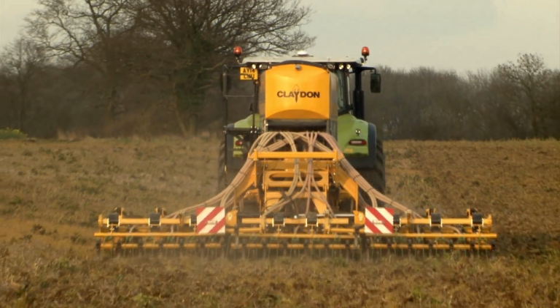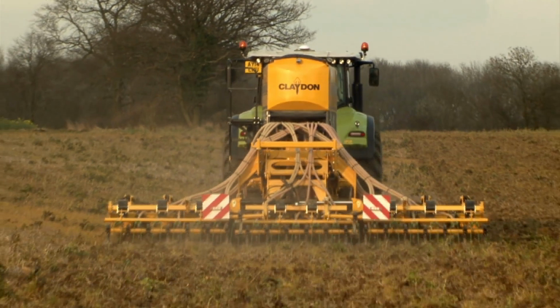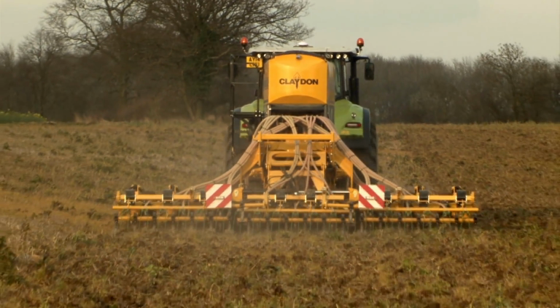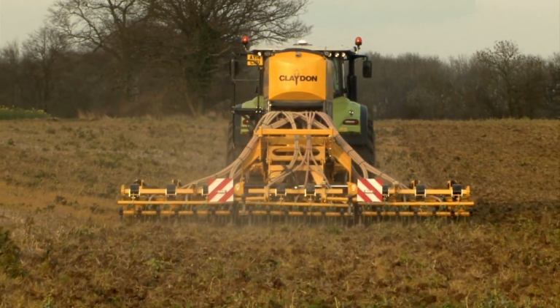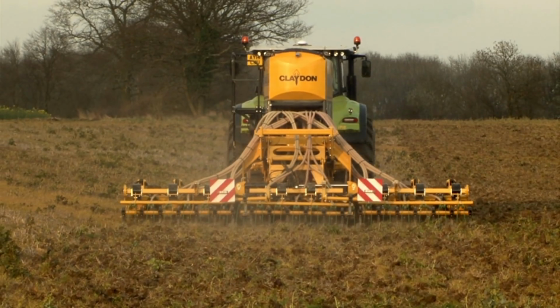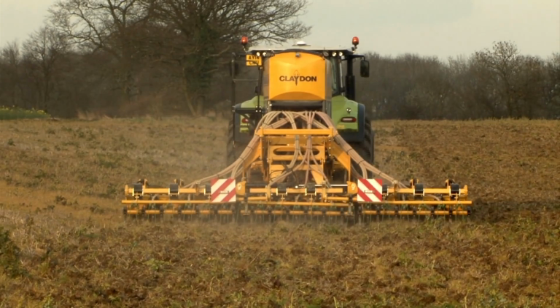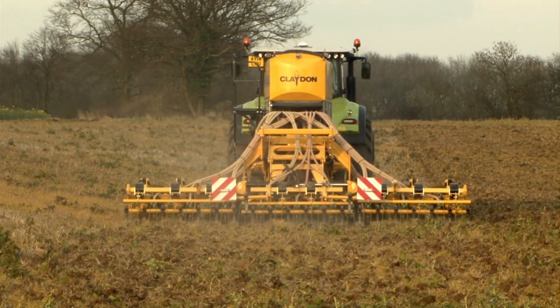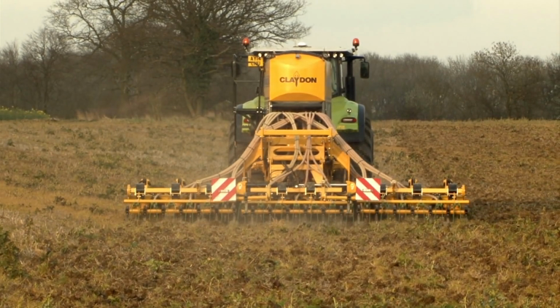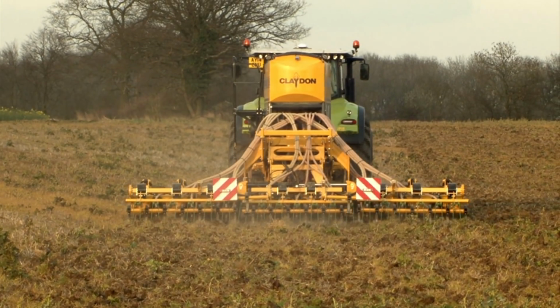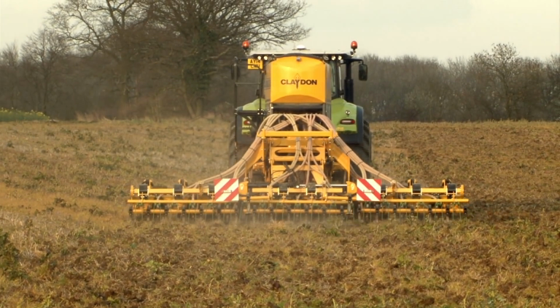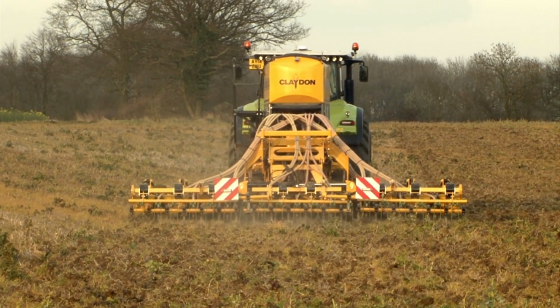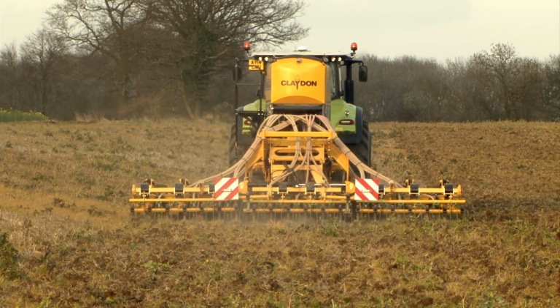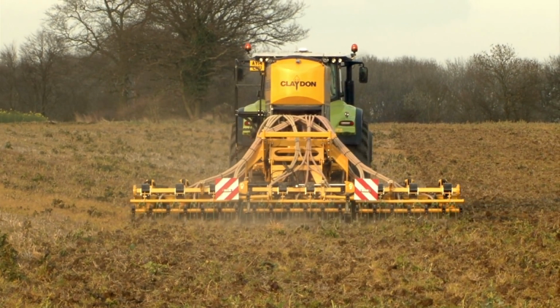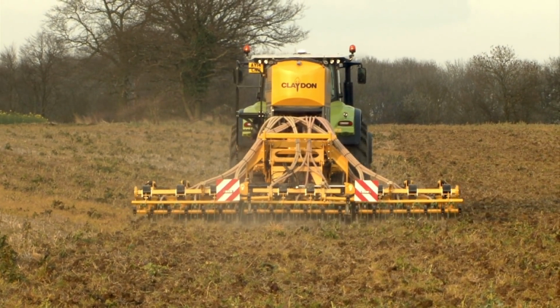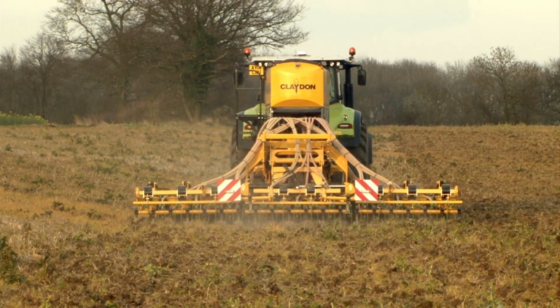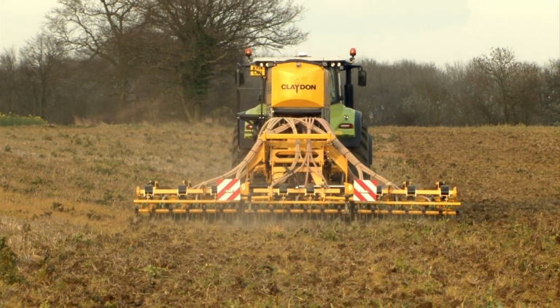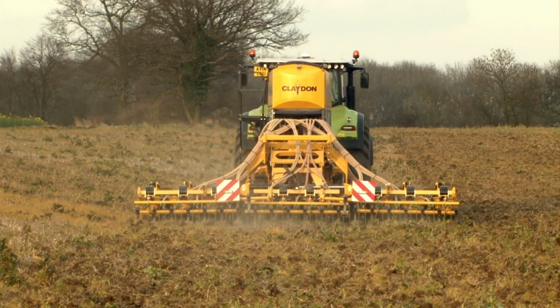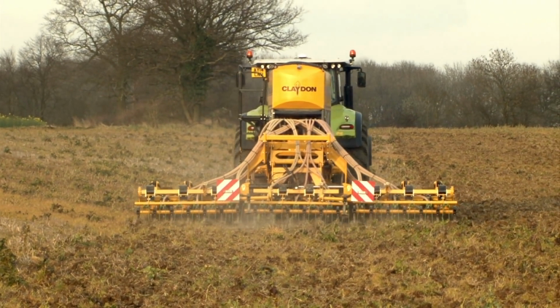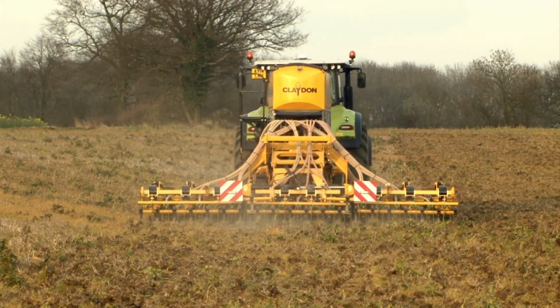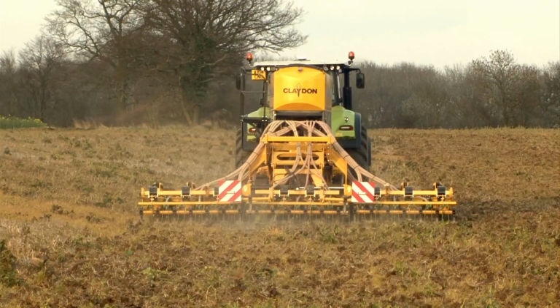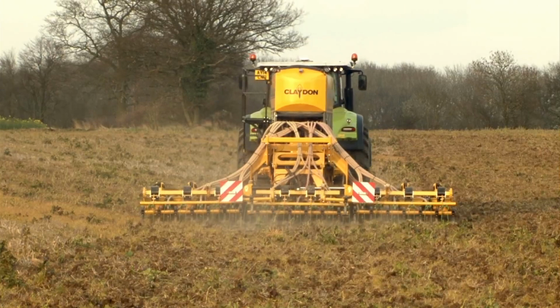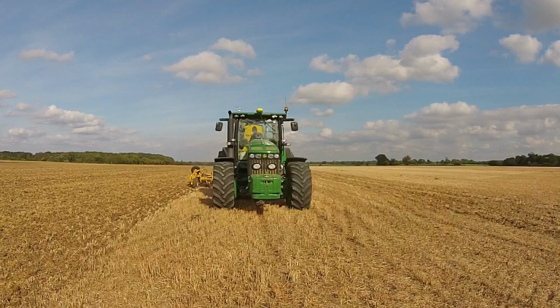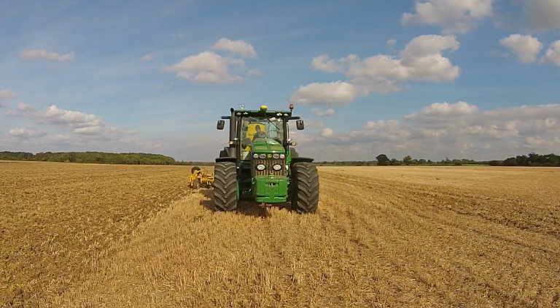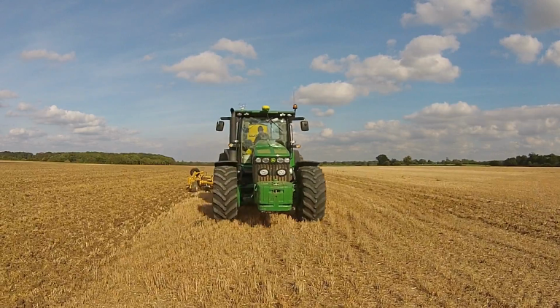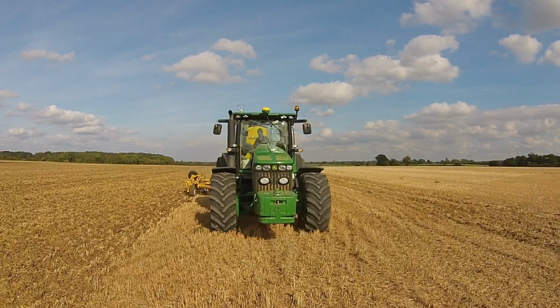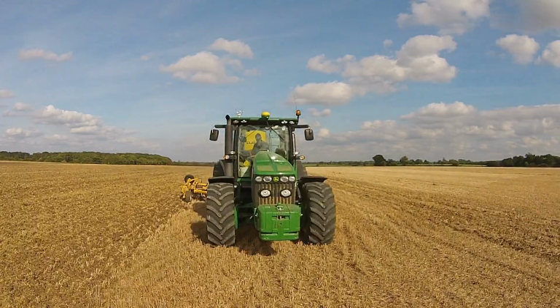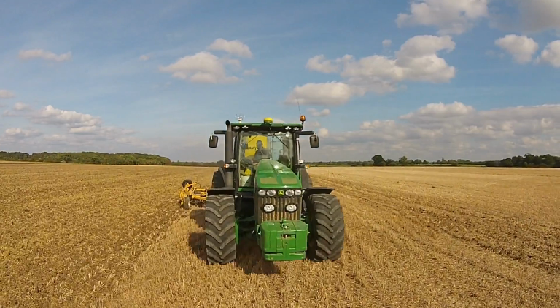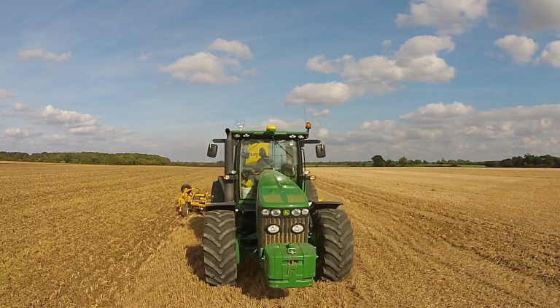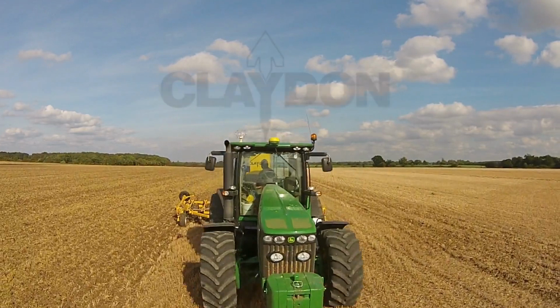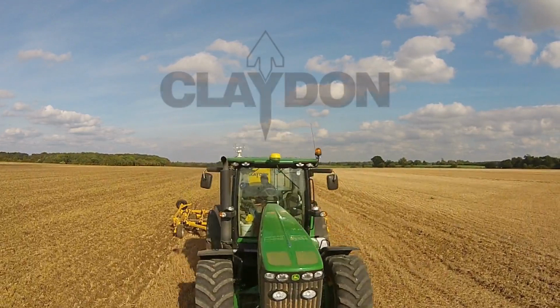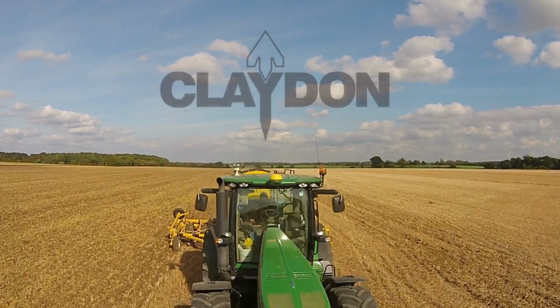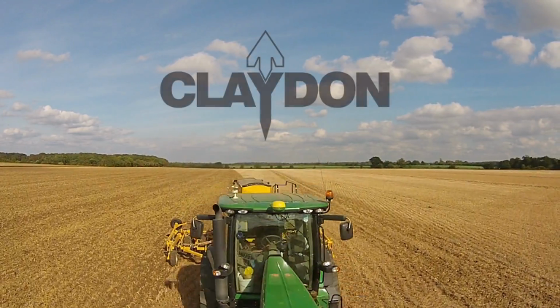The T6 and T8 — the most versatile machines on the market, whatever your rotation. The T6 and T8: the only drill that you'll need.